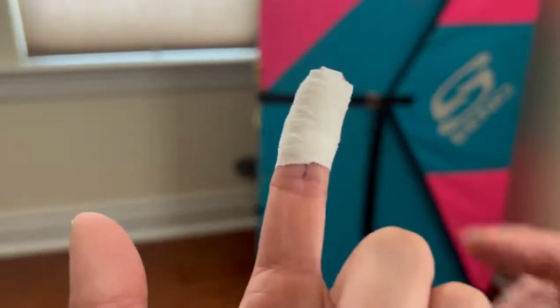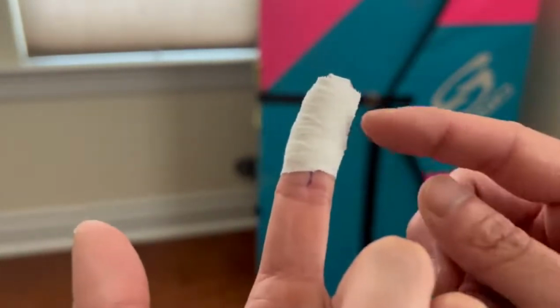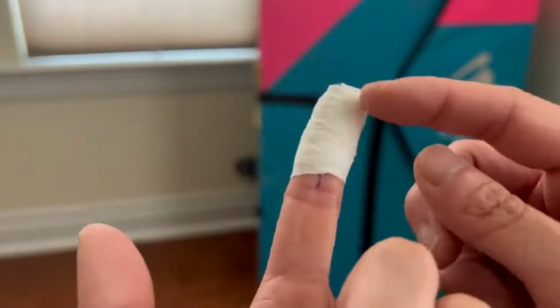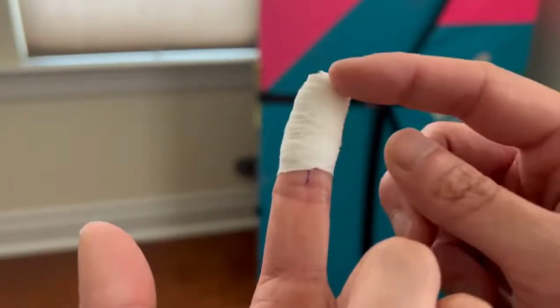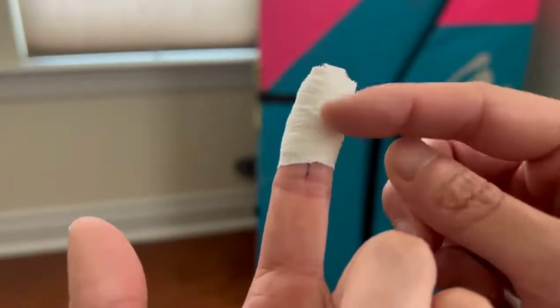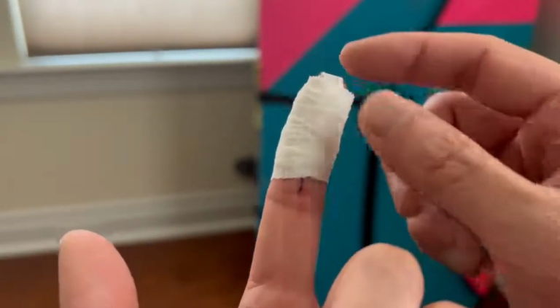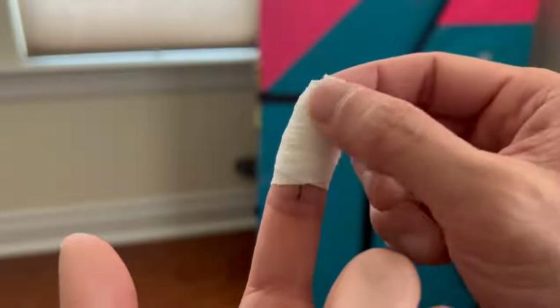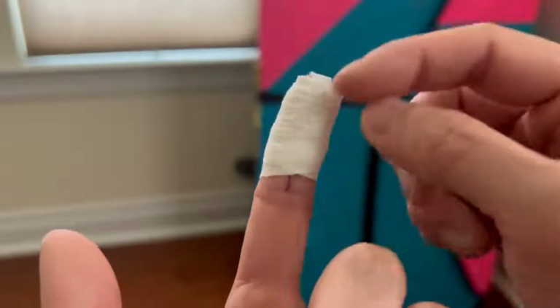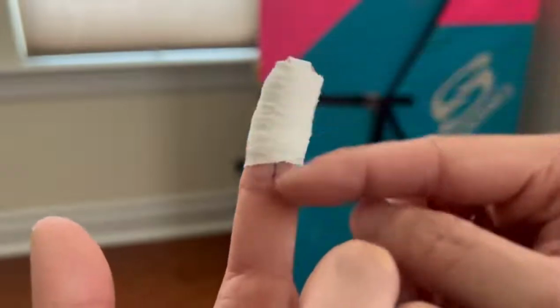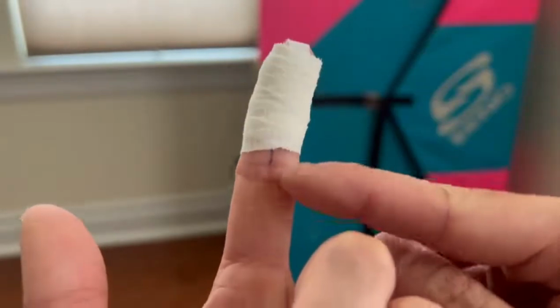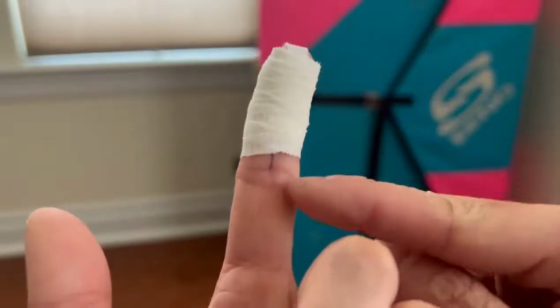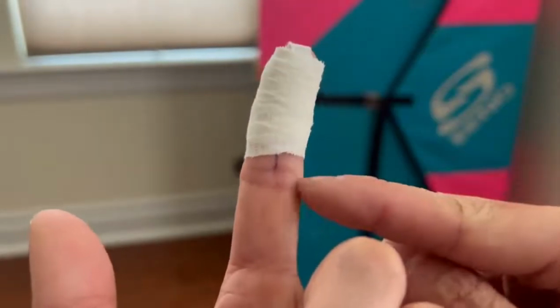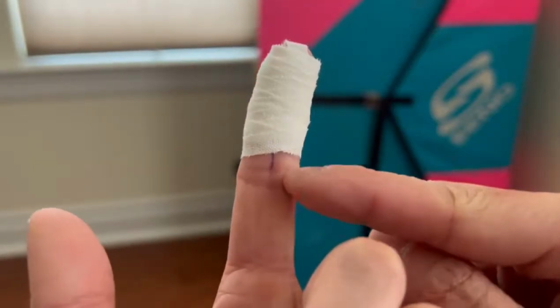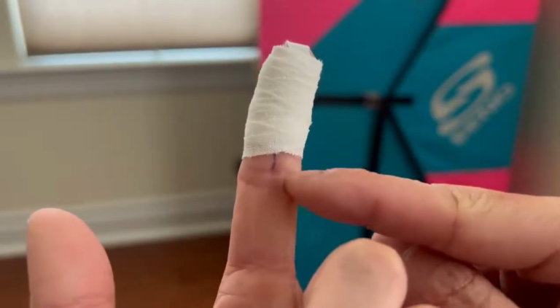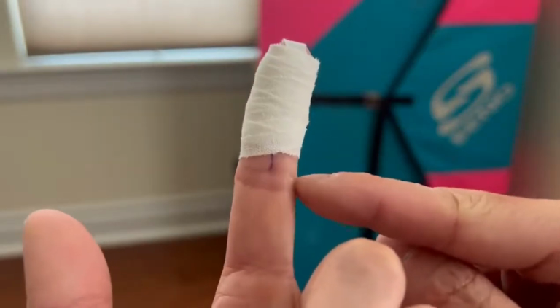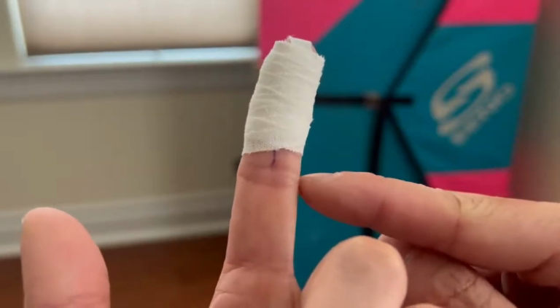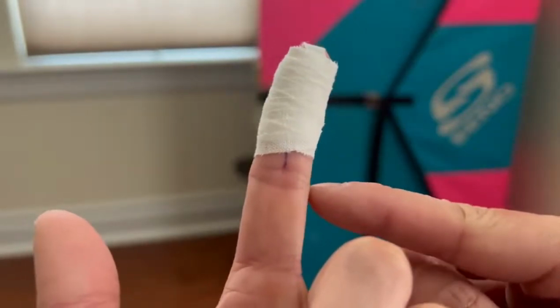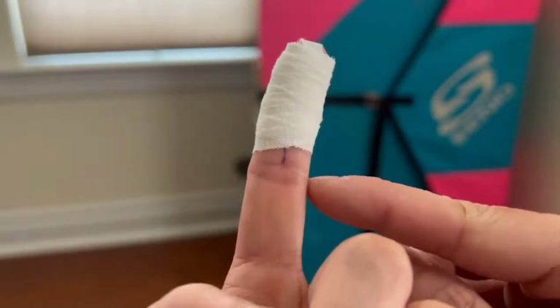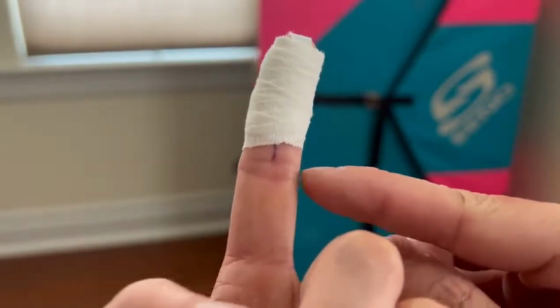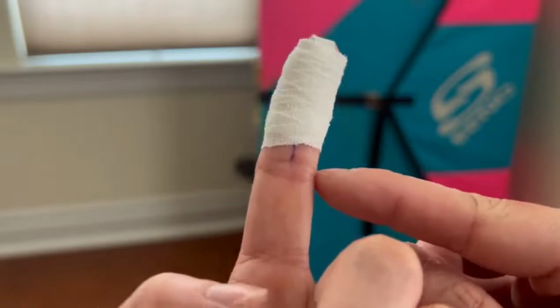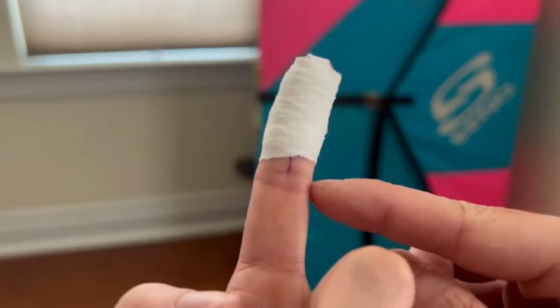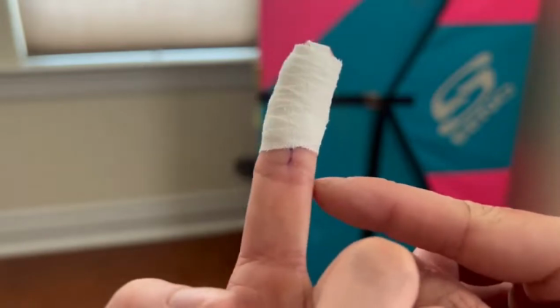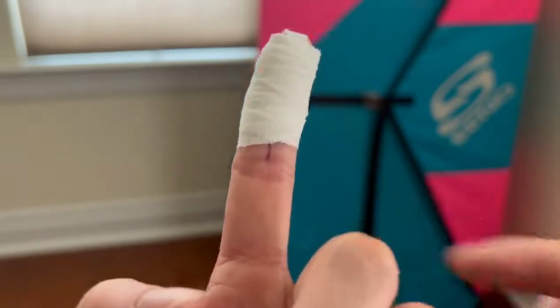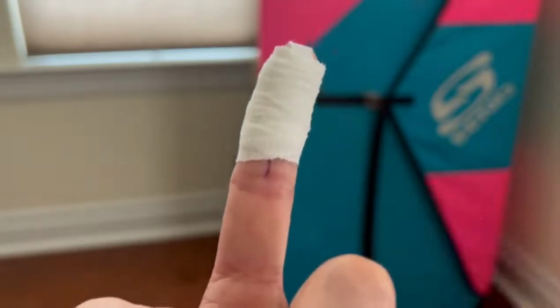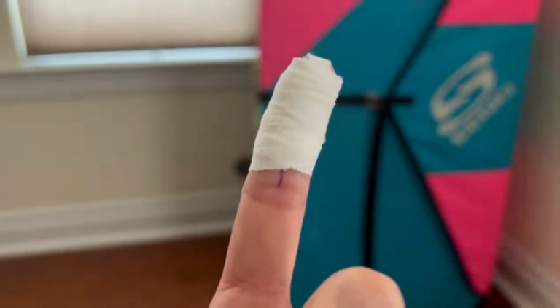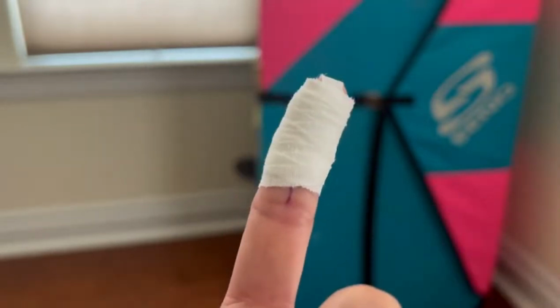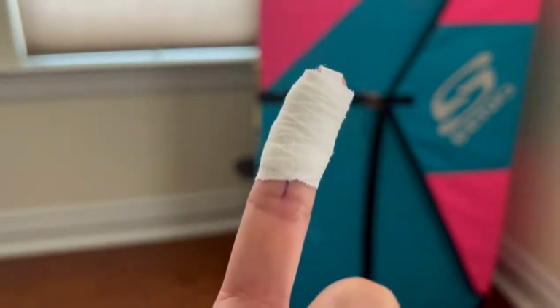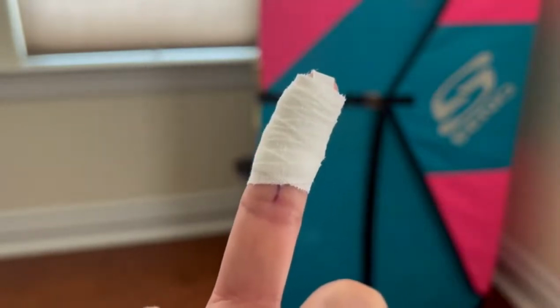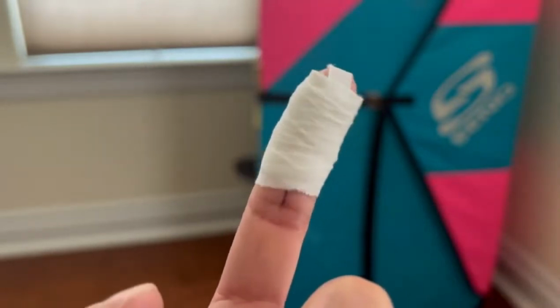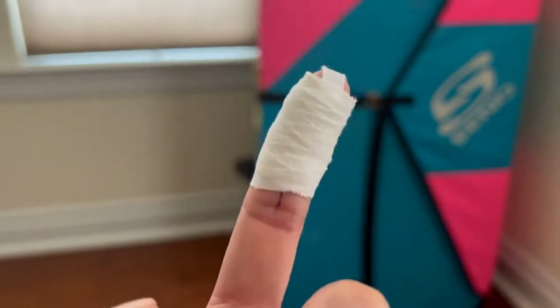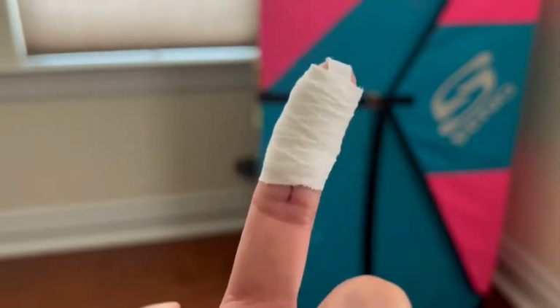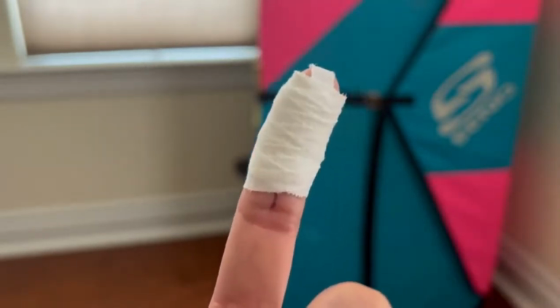You're going to do the weaving pattern after you anchor it down, and you can go all the way down to this crease or the PIP — the proximal interphalangeal joint. And that's how you're going to tape a bleeding tip or a split.